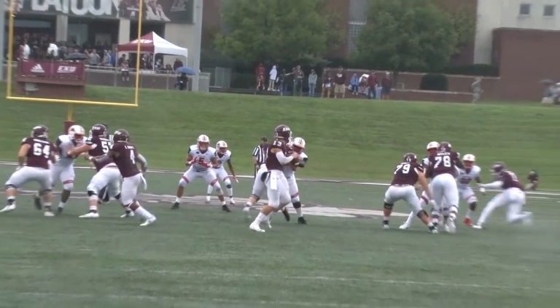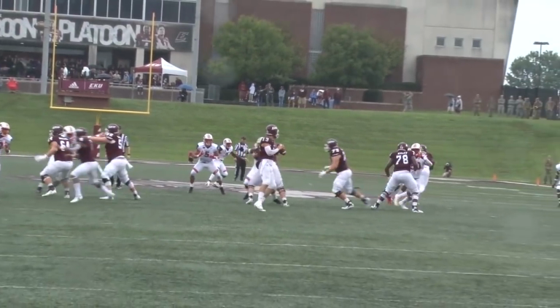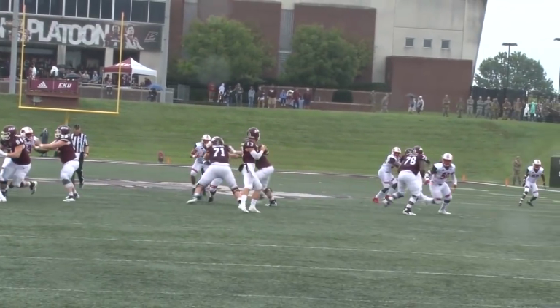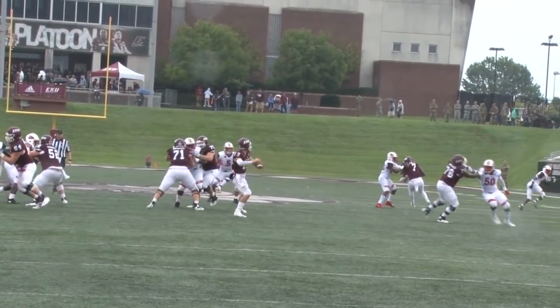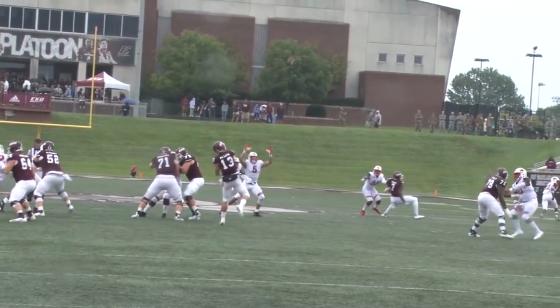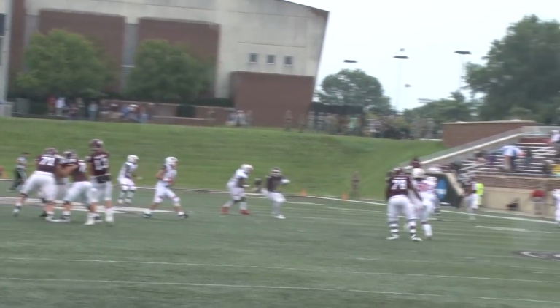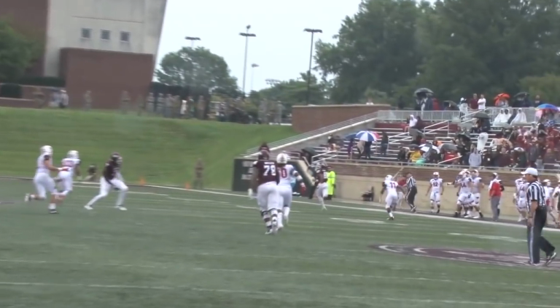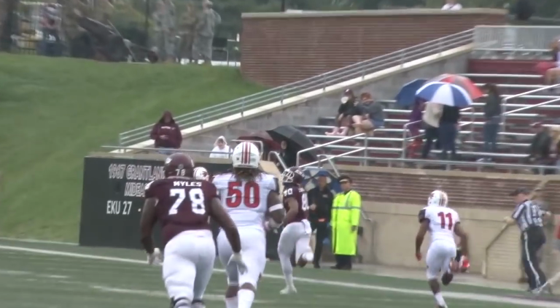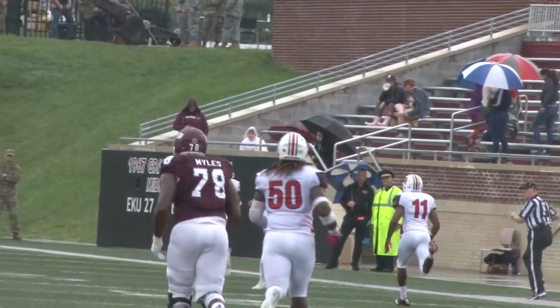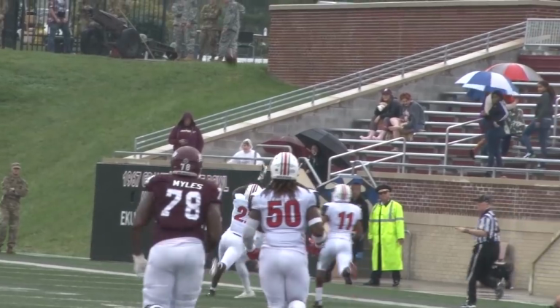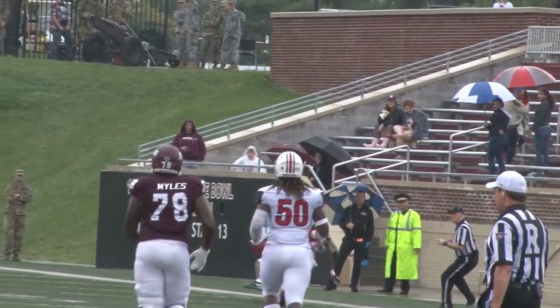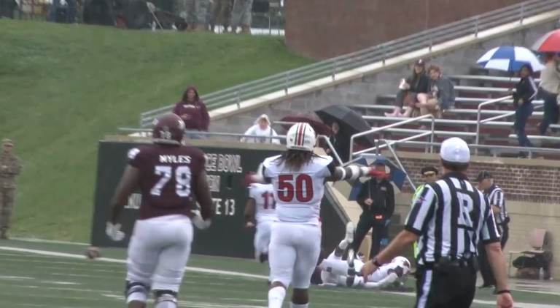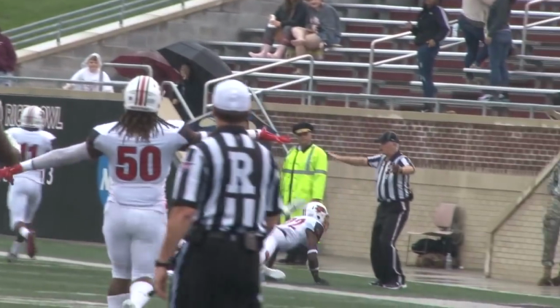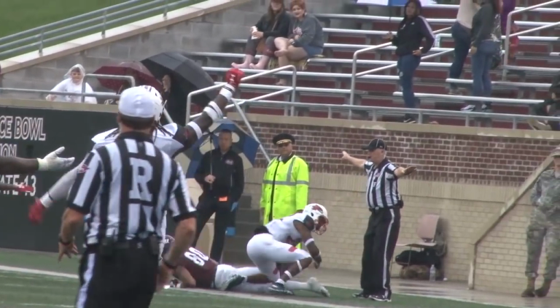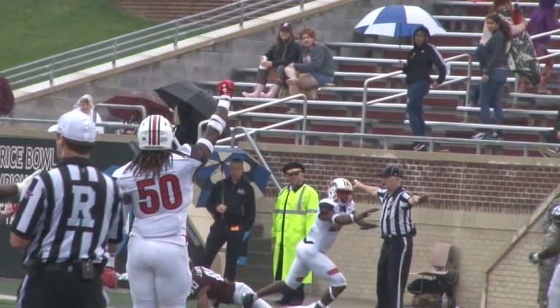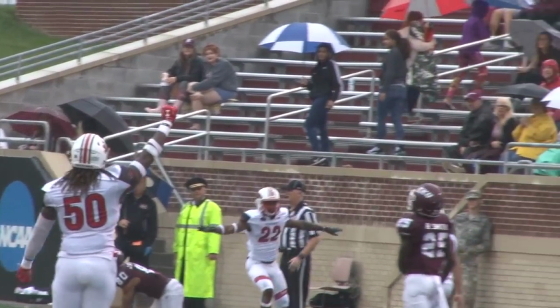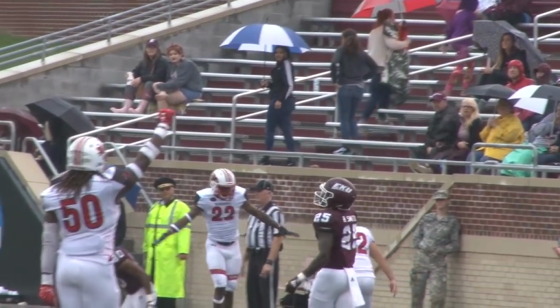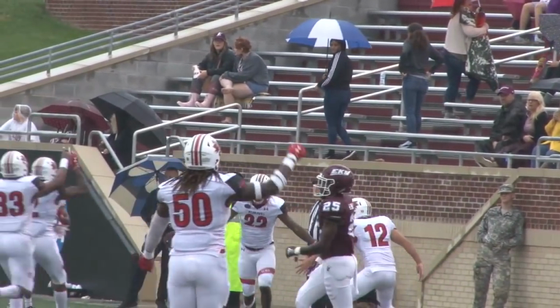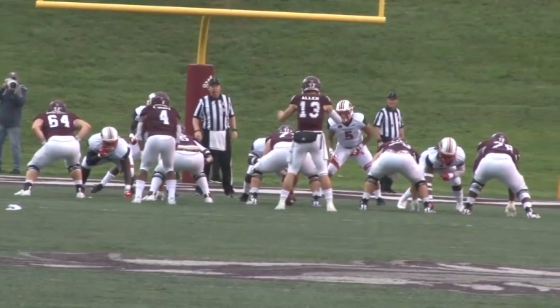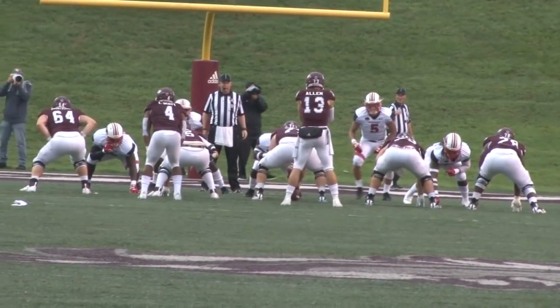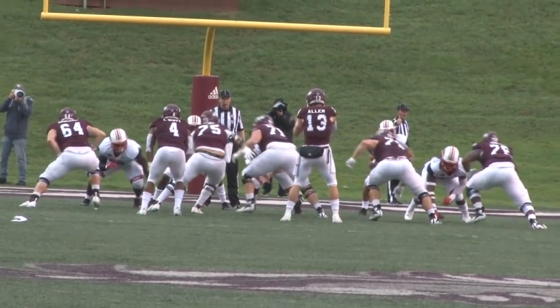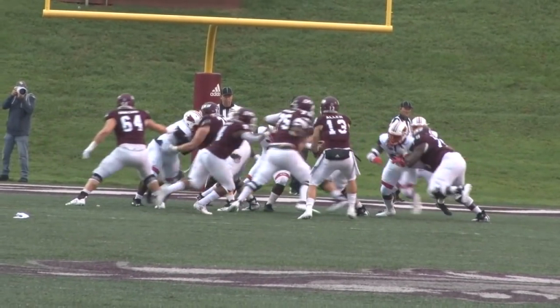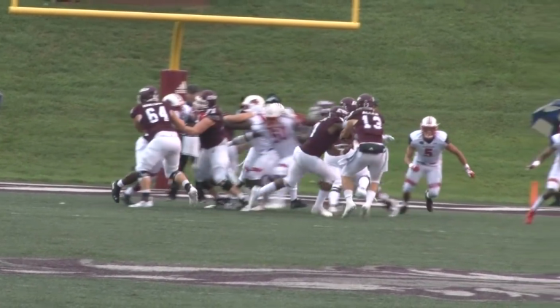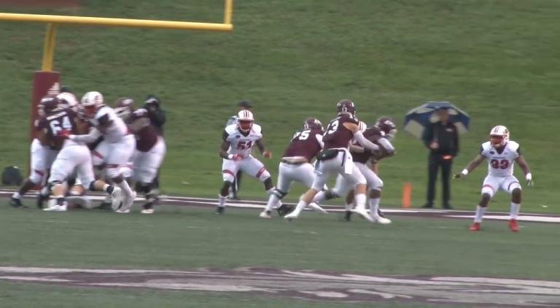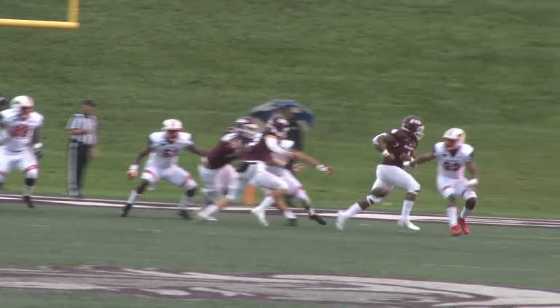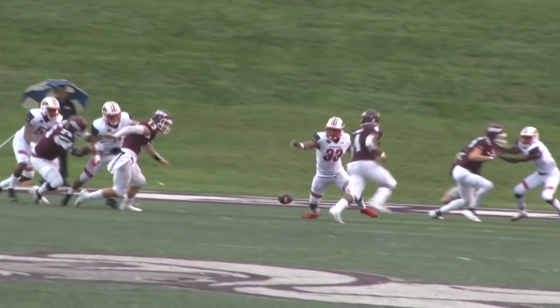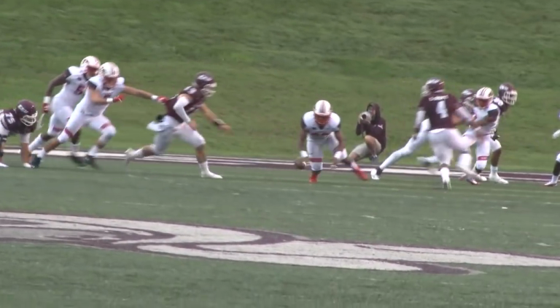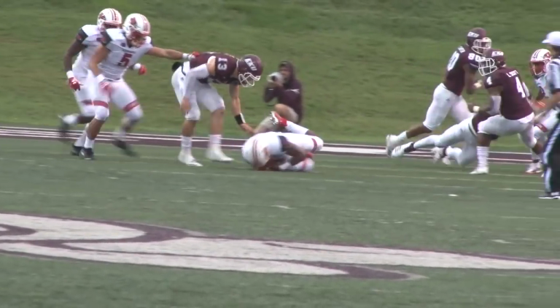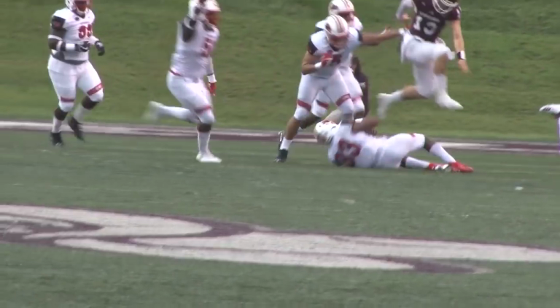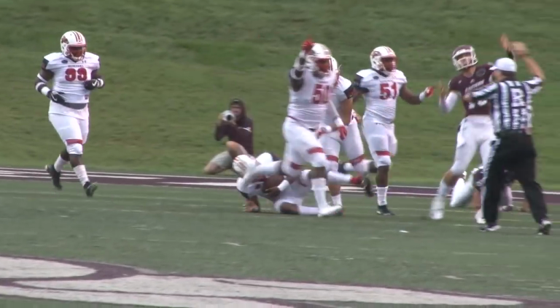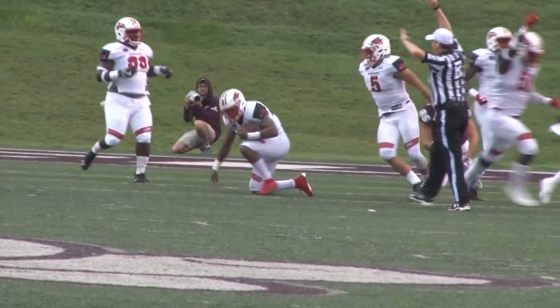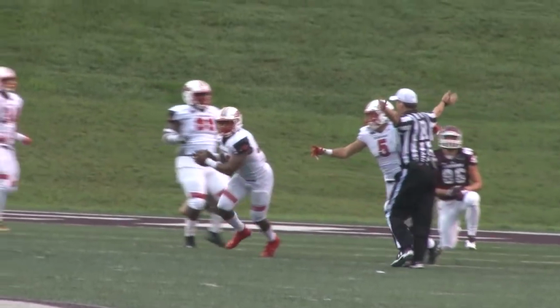Allen takes the shotgun snap, looks right, goes deep down the right sideline. That ball is knocked away at the last second — incomplete. And quickly, twin receivers to each side — and they fumble the football, and the Redhawks are on it.